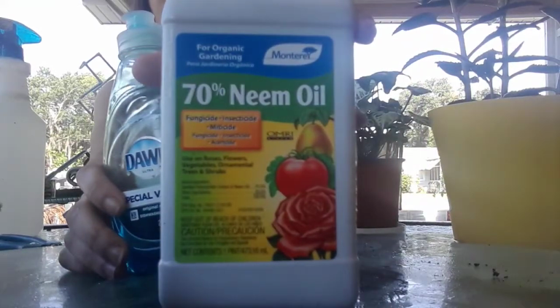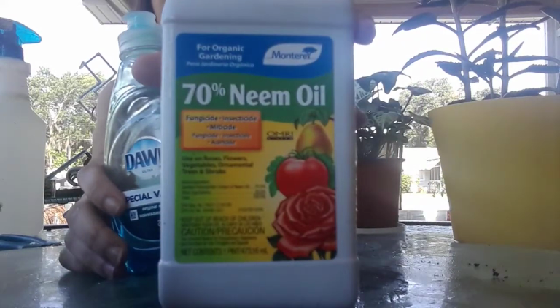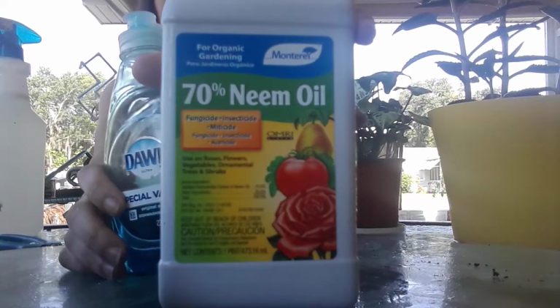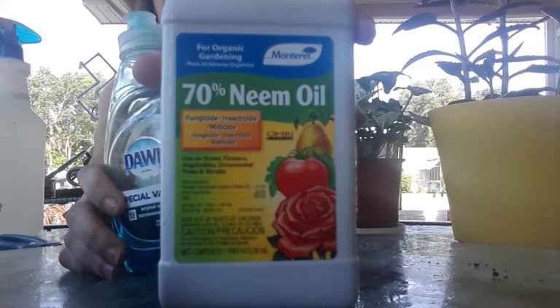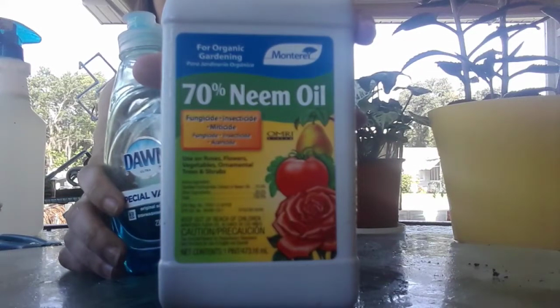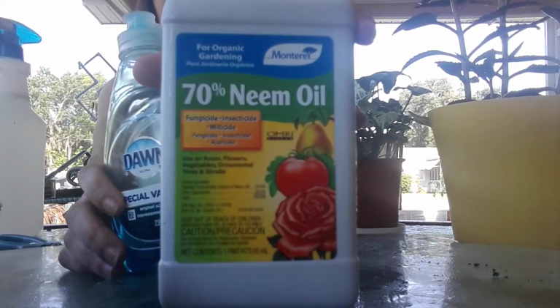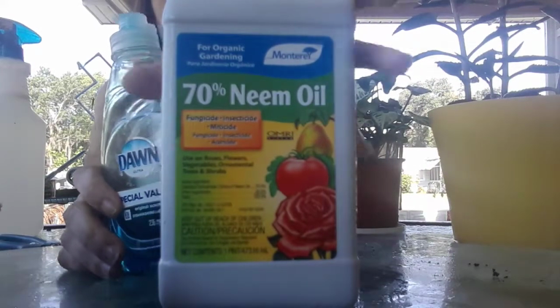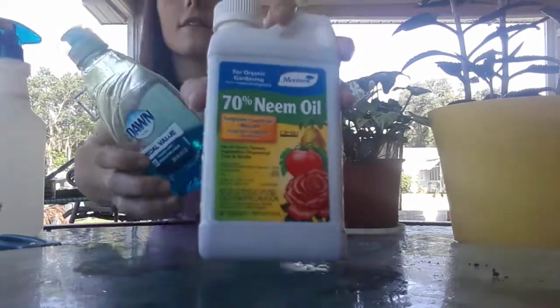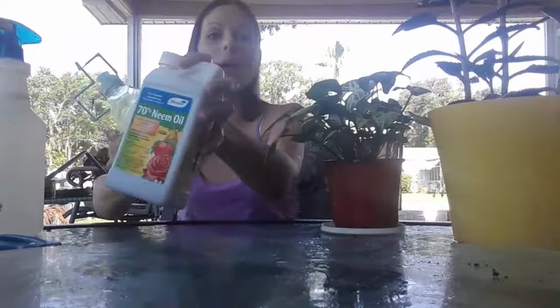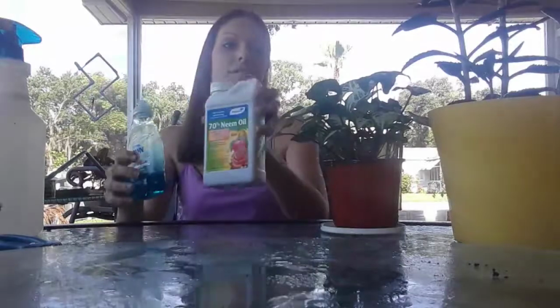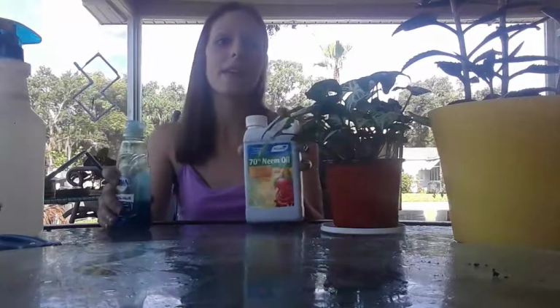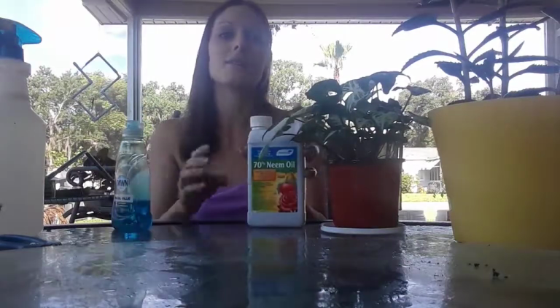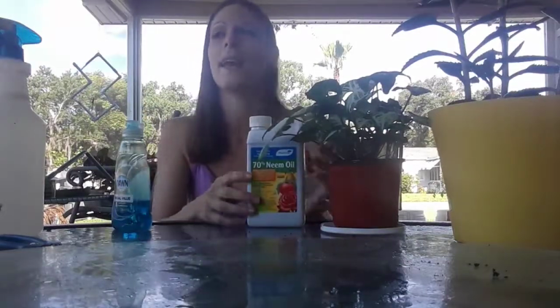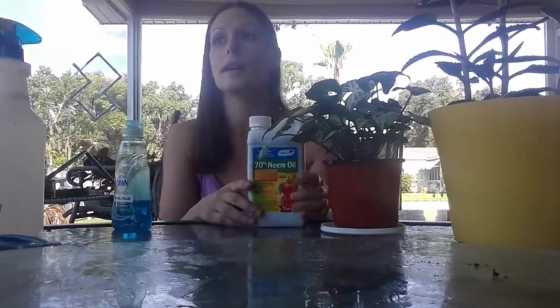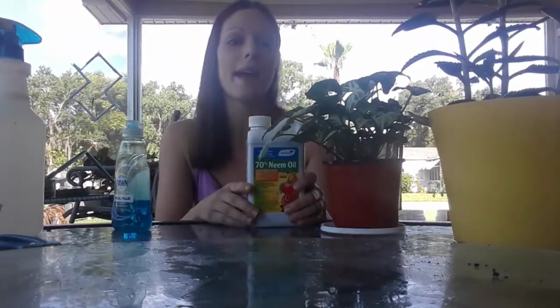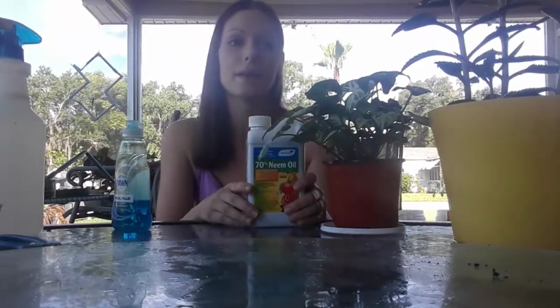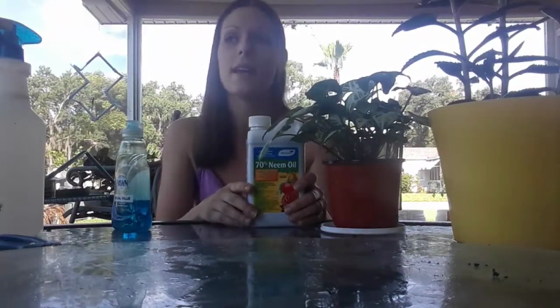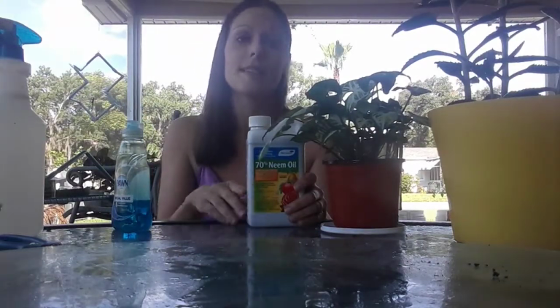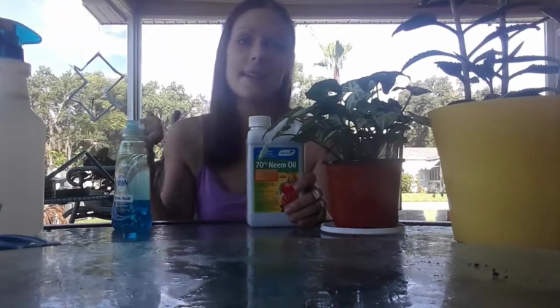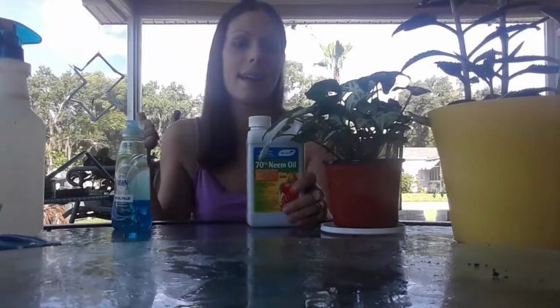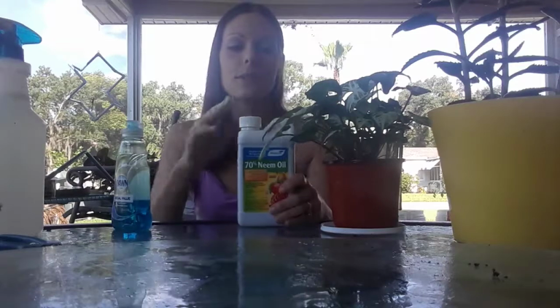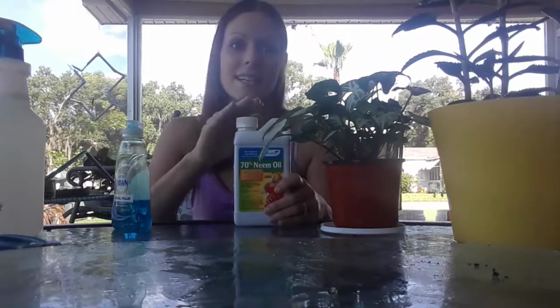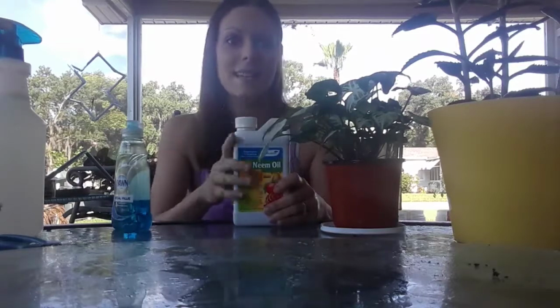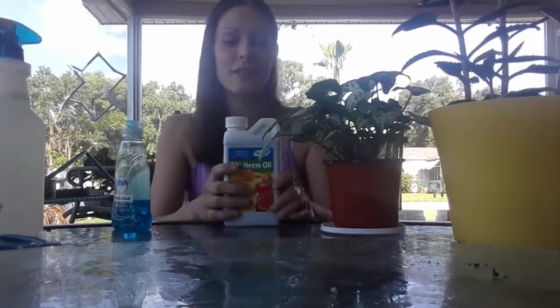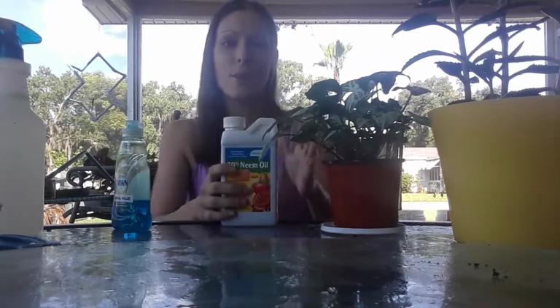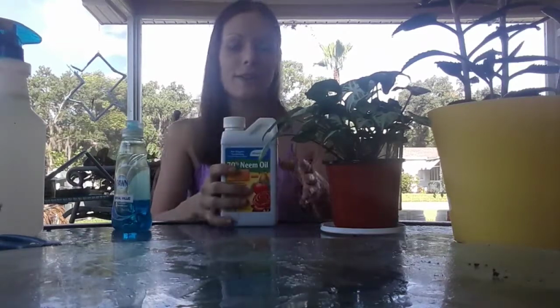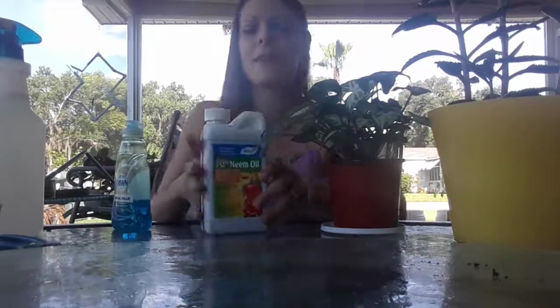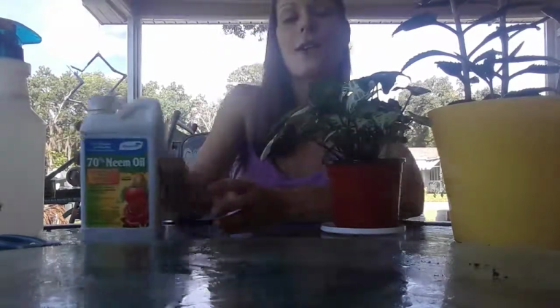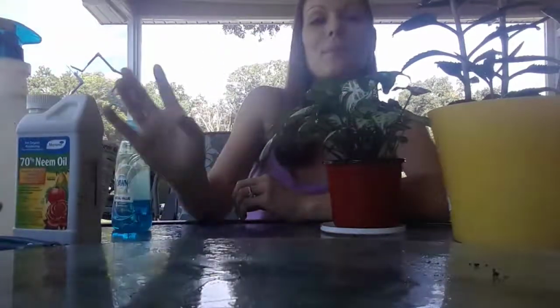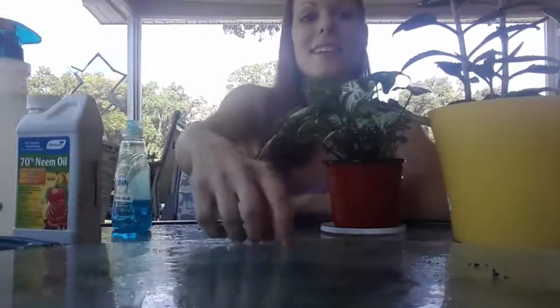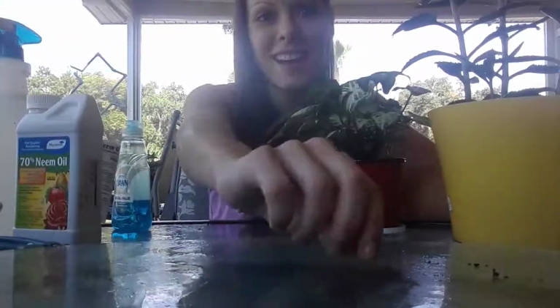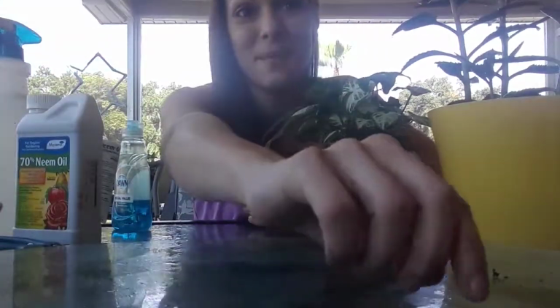This is the neem oil — just so you can get a closer look at it. I love it. All my plants are healthy, I don't see any bugs or caterpillars. They just hightail it out of there once they get a taste of this stuff — it's so bitter to them. Have fun planting — until next time, bye bye!